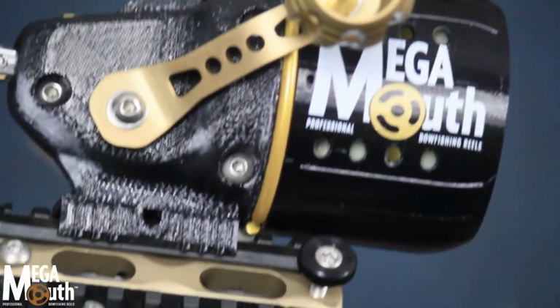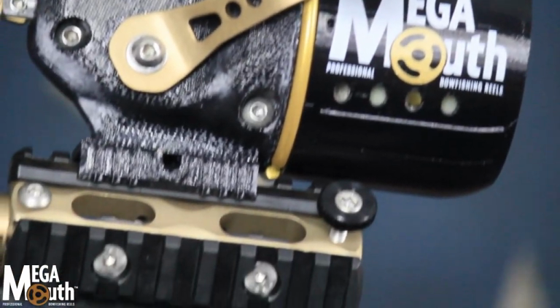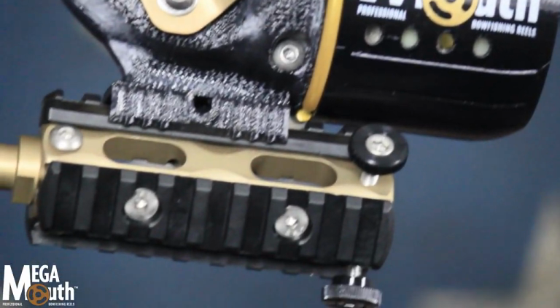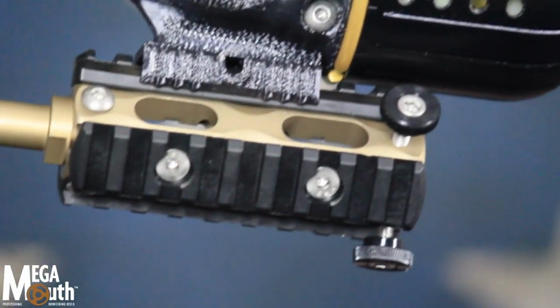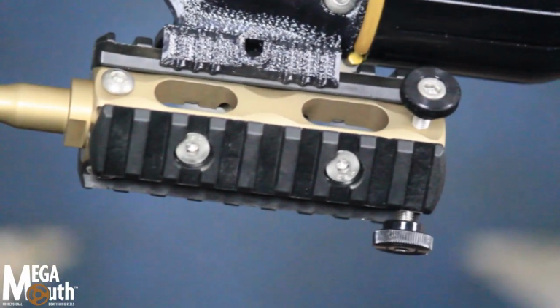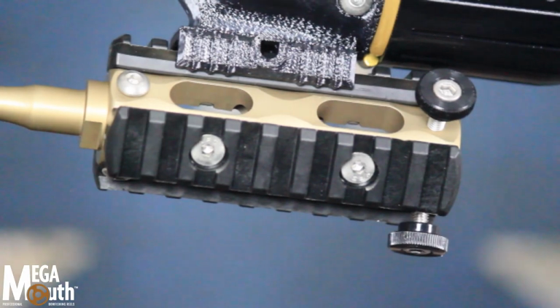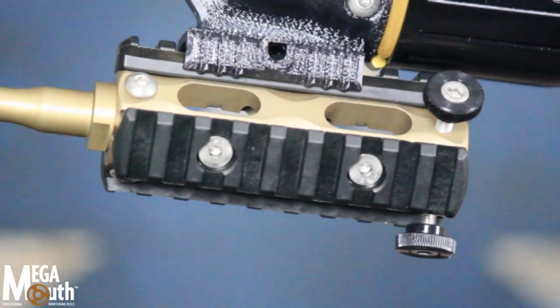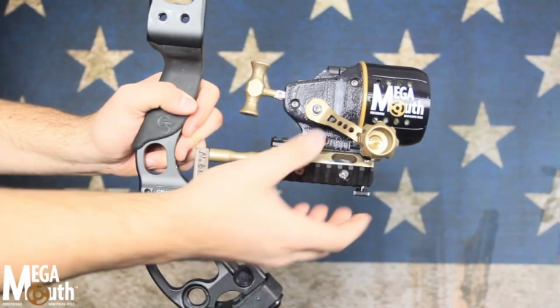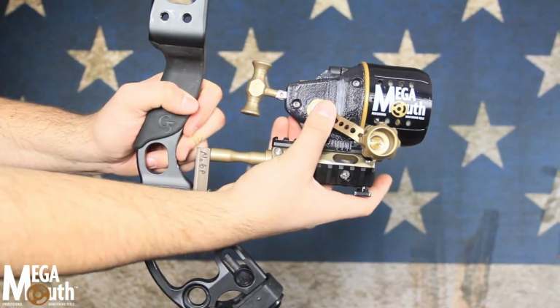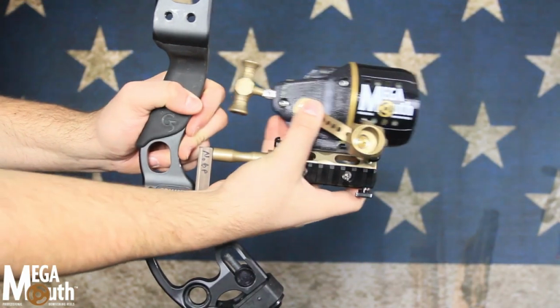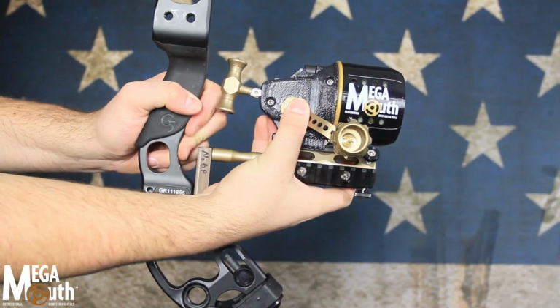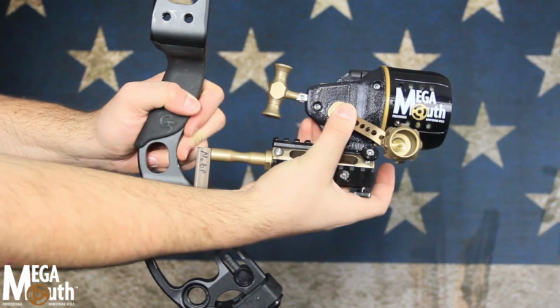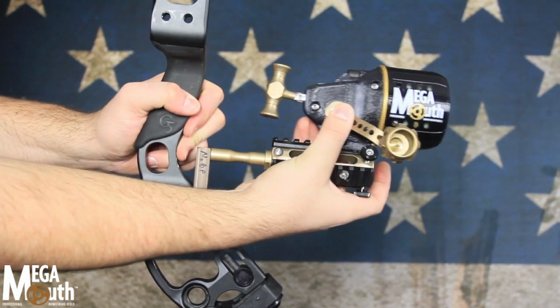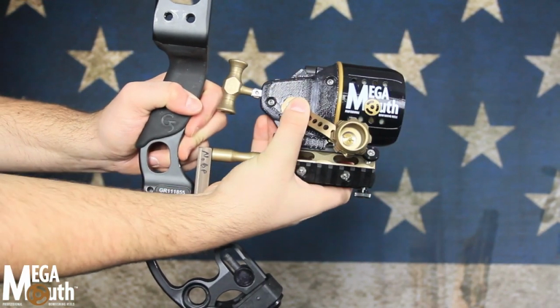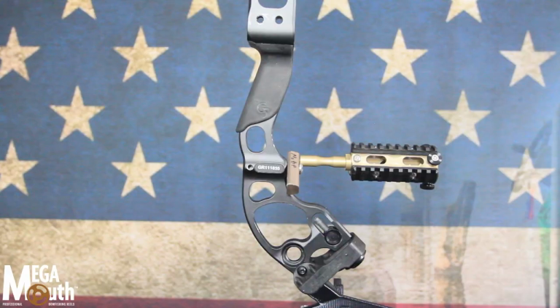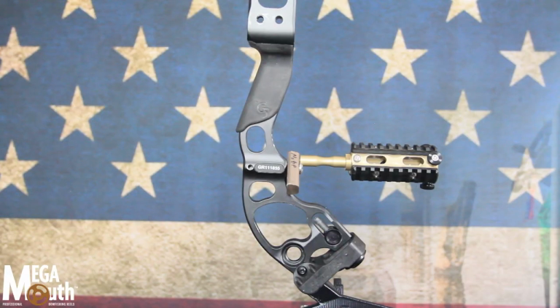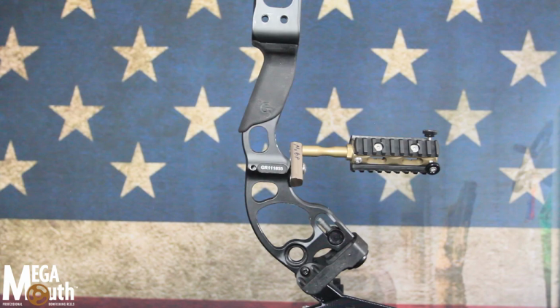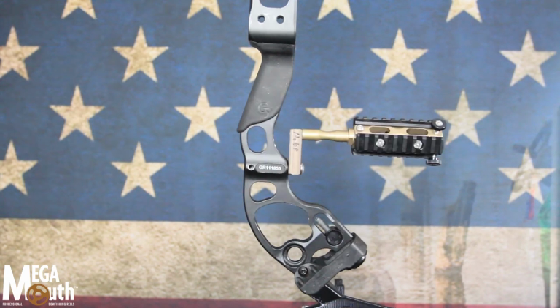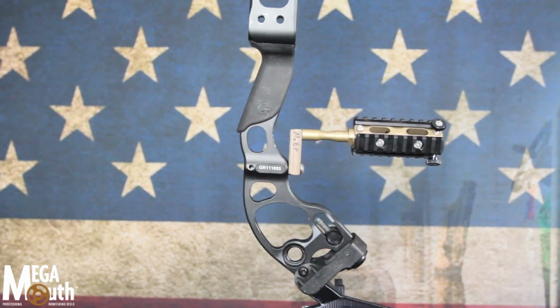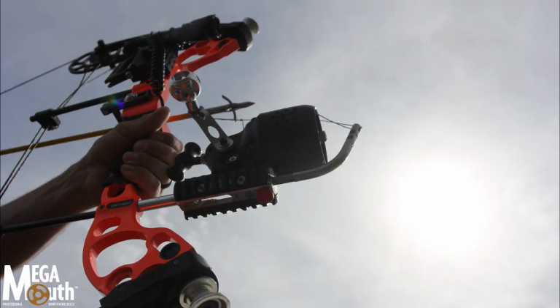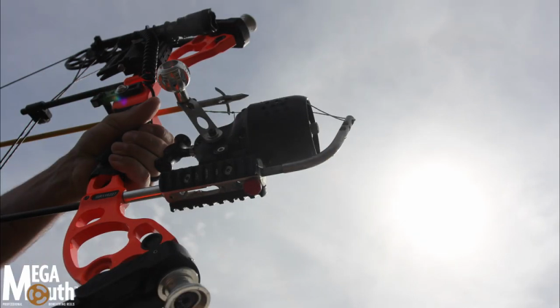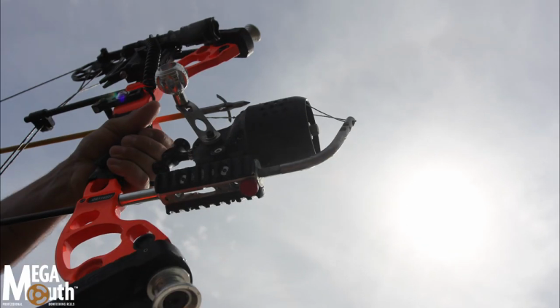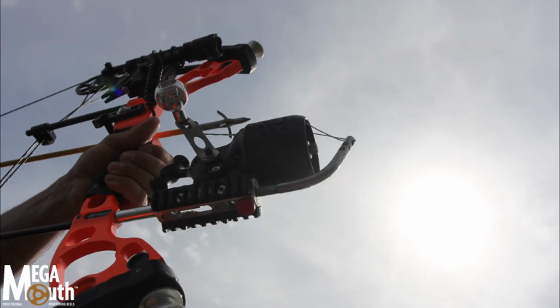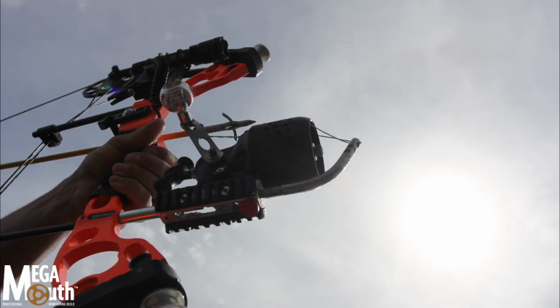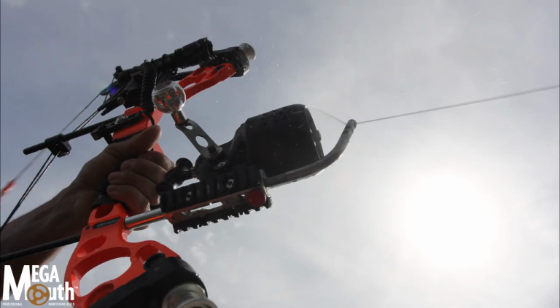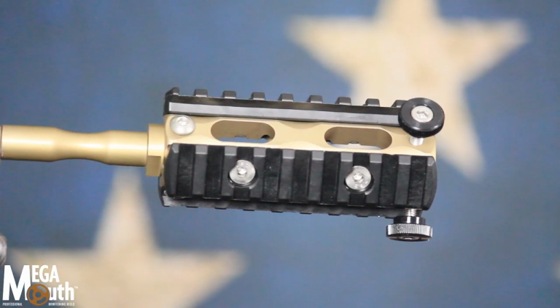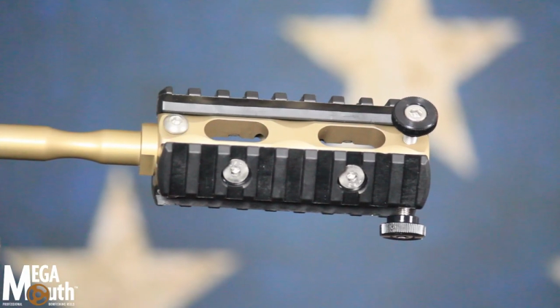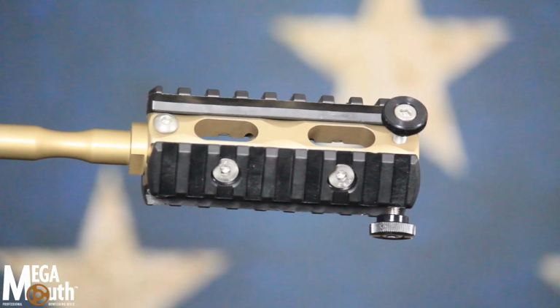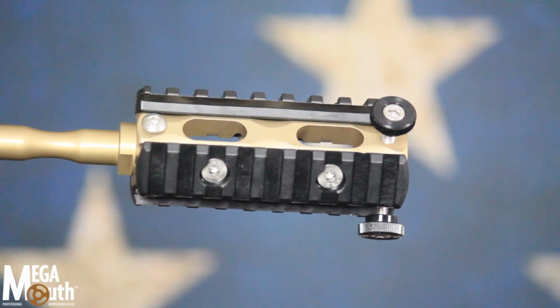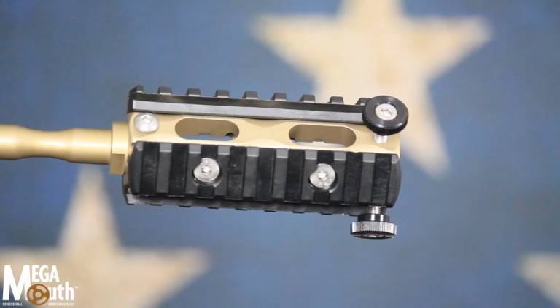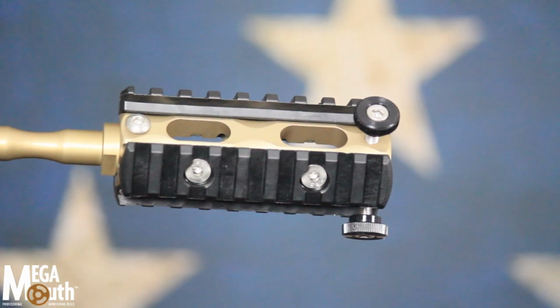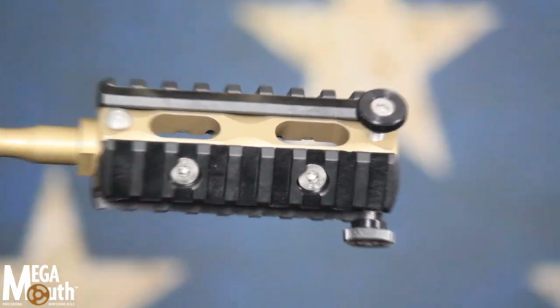Picatinny rail mount. Megamouth's Picatinny rail mount gives you quick release detachment and allows easy forward, backward, and up and down position adjustment. This sturdy mount won't loosen with use and can be used to easily mount lights and other accessories.